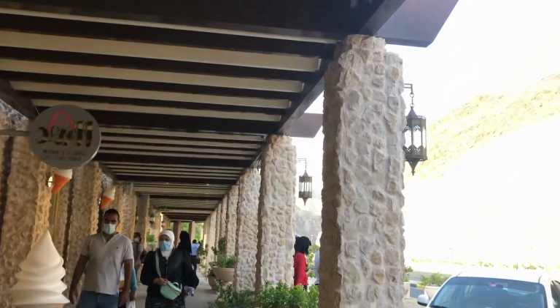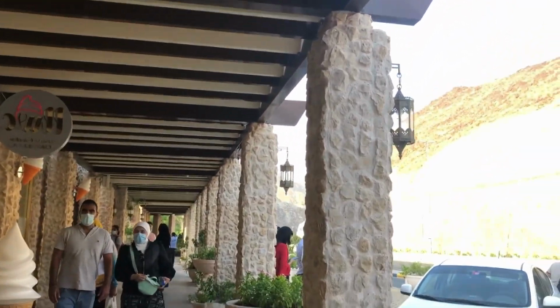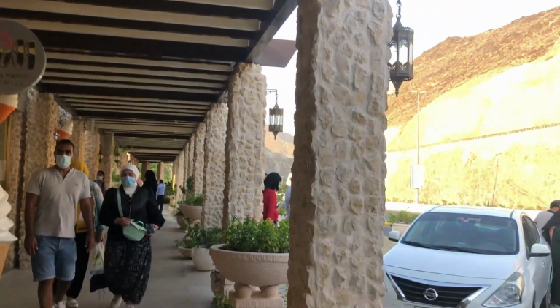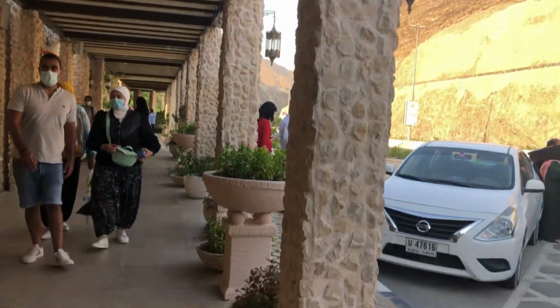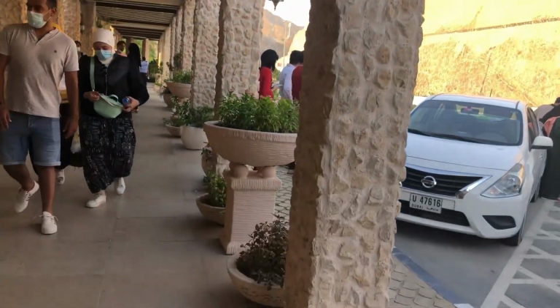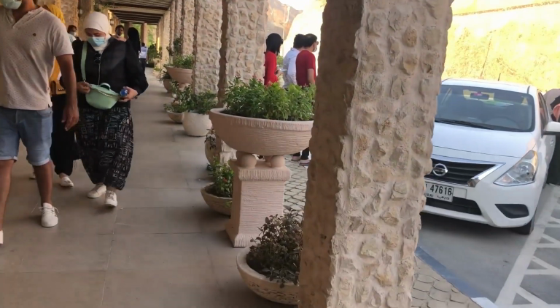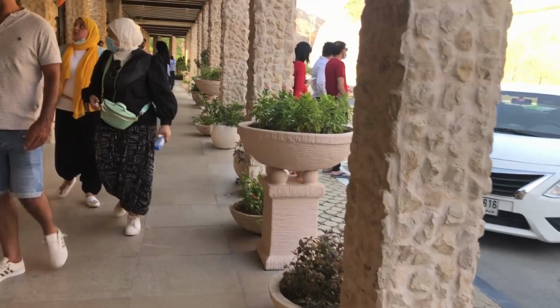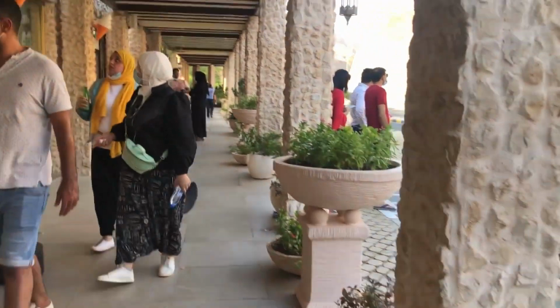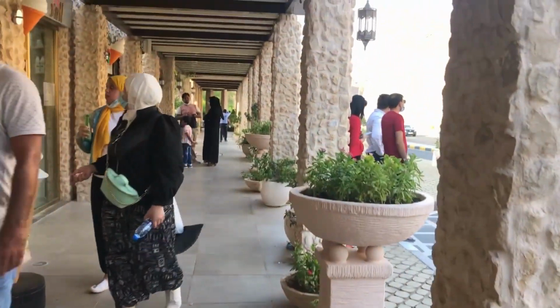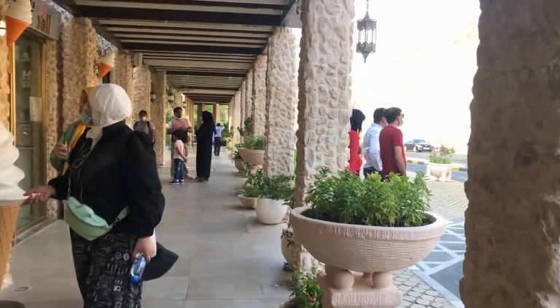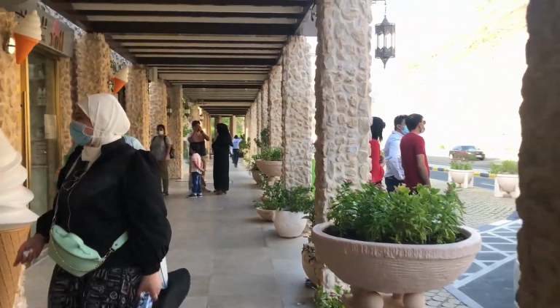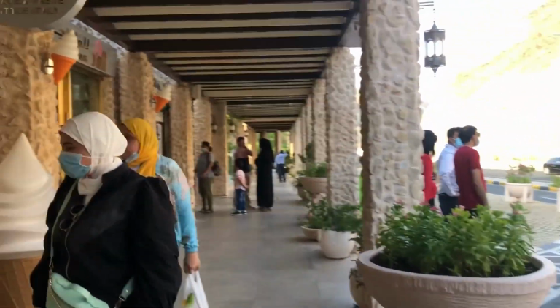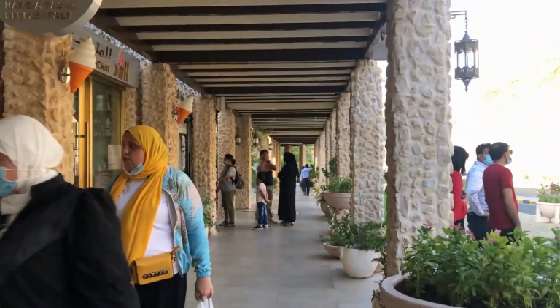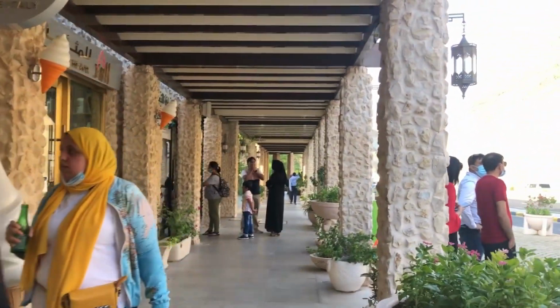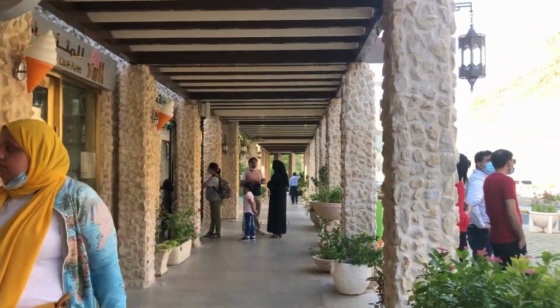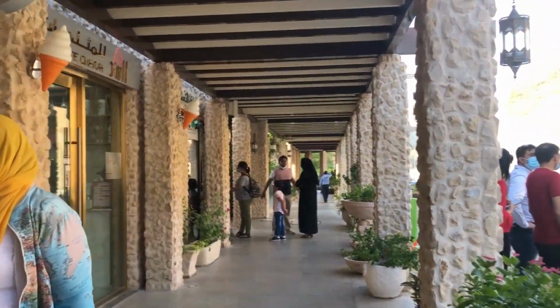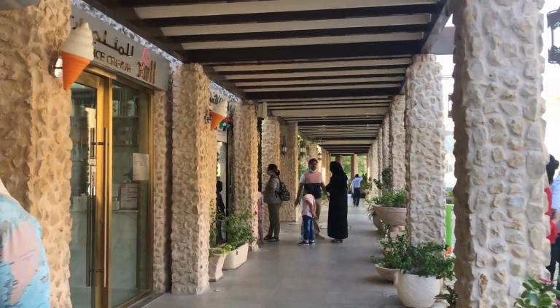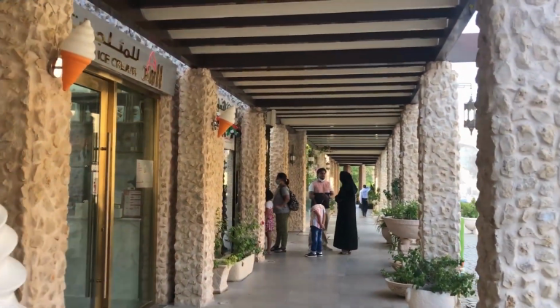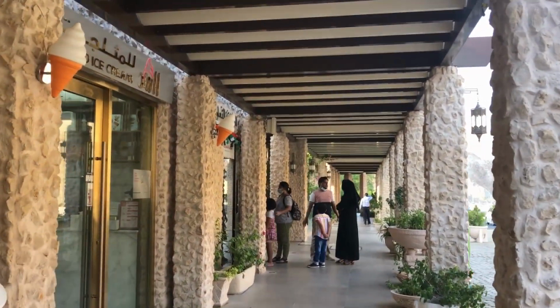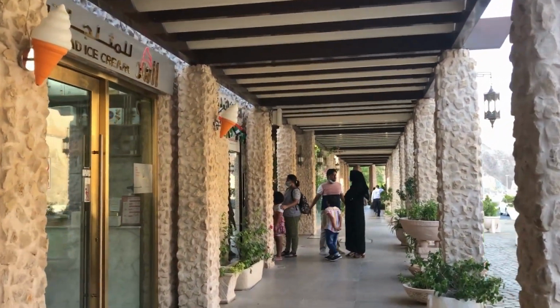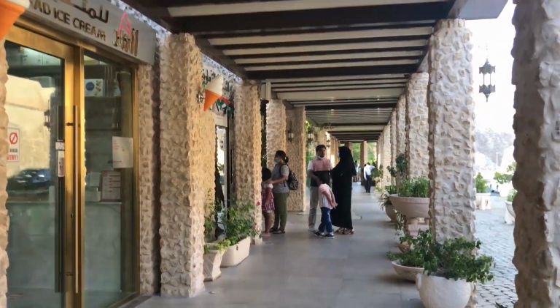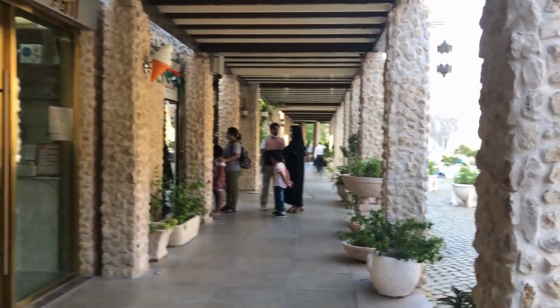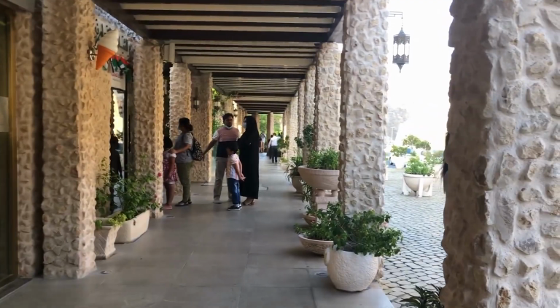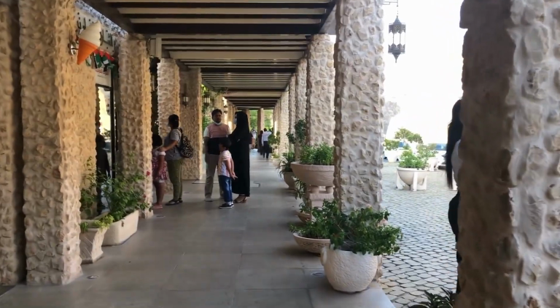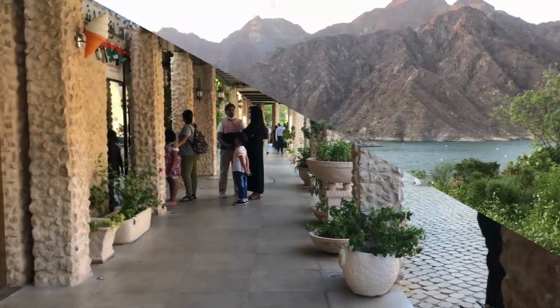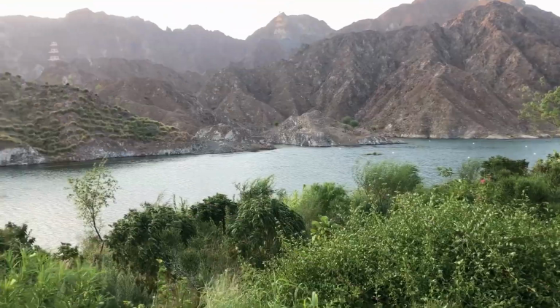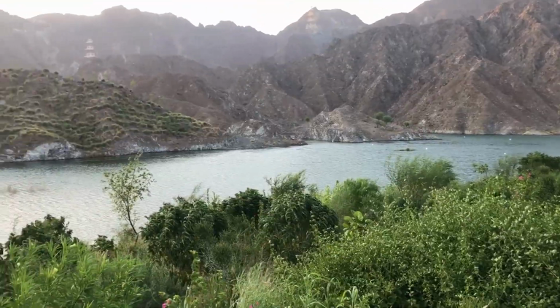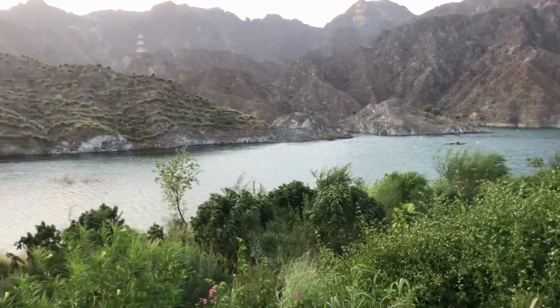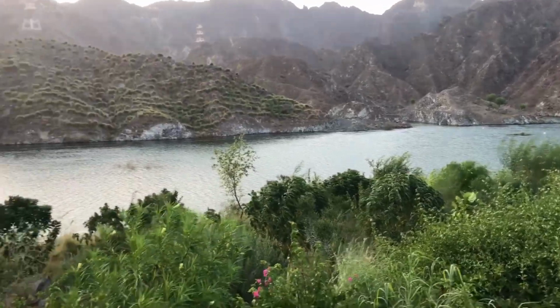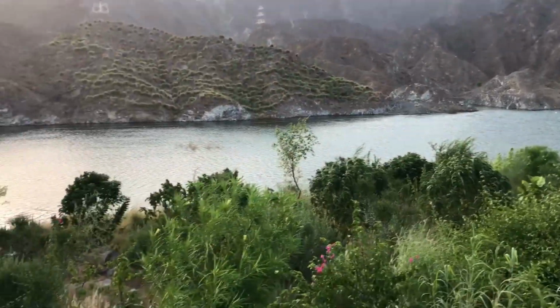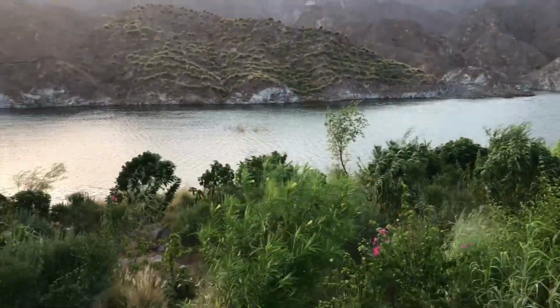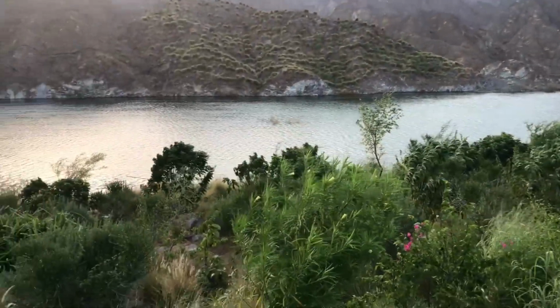We have to drive and spend a little time here. We will relax at the coffee area.